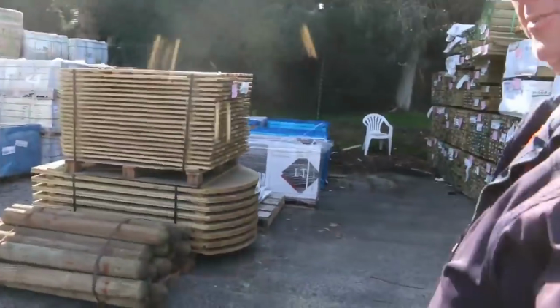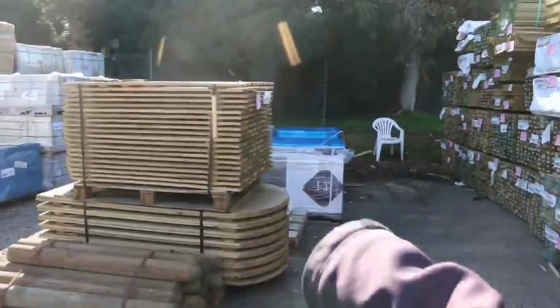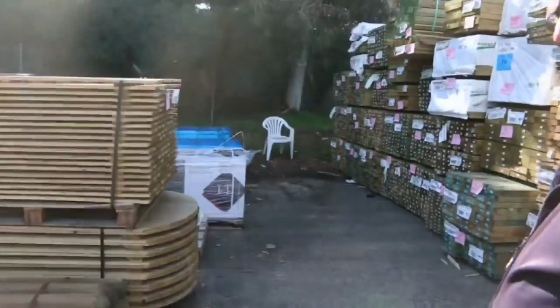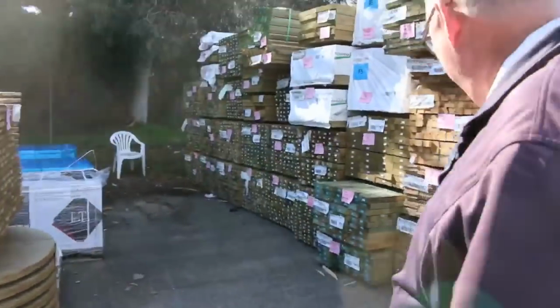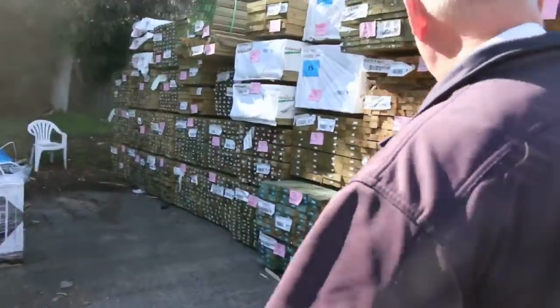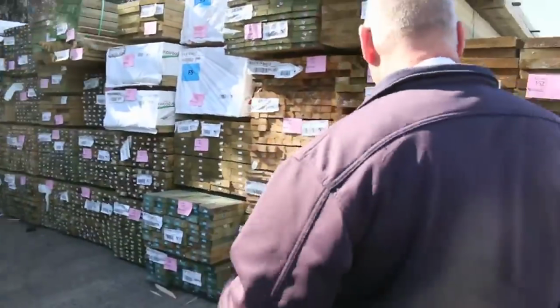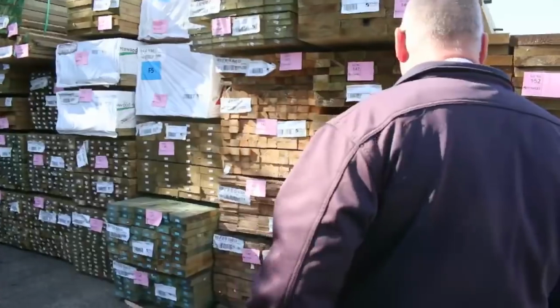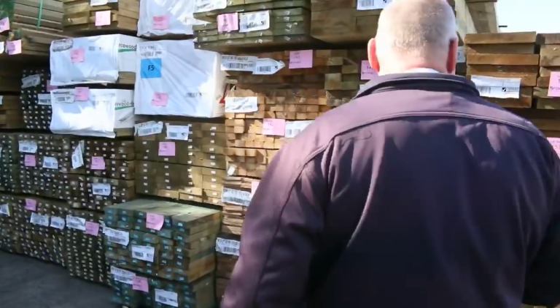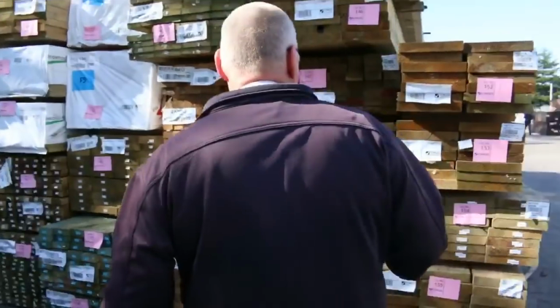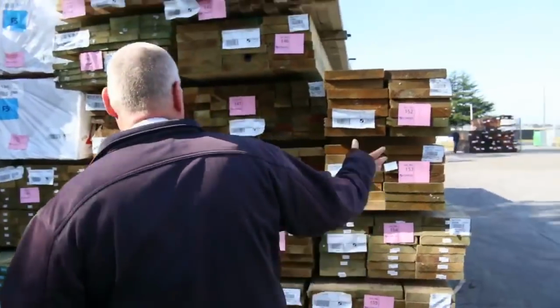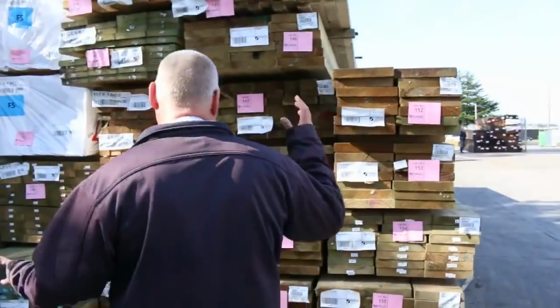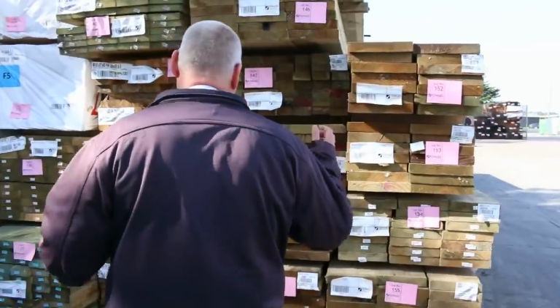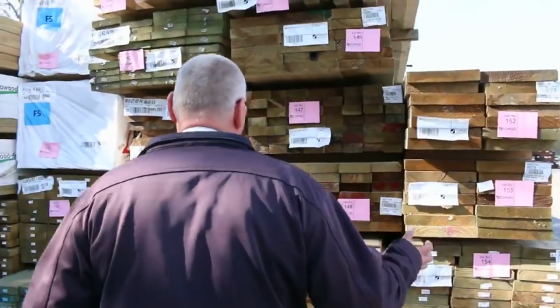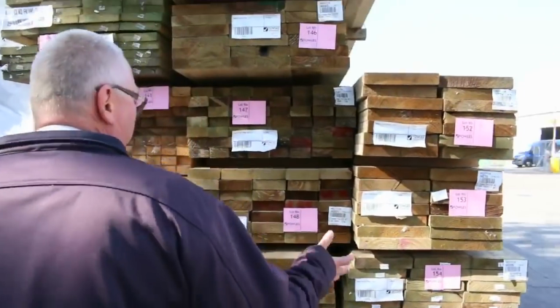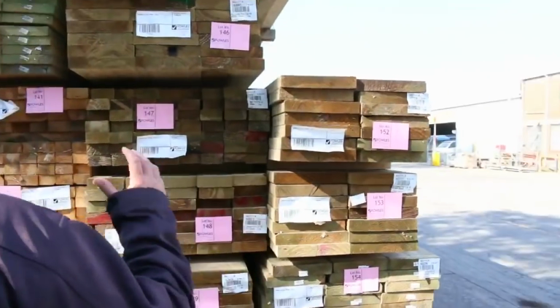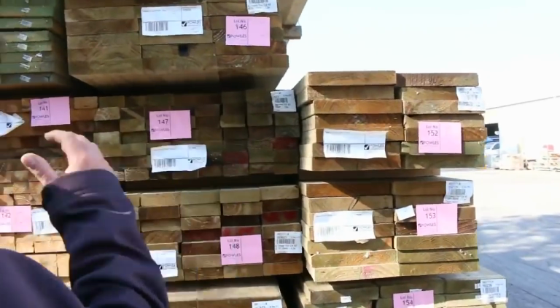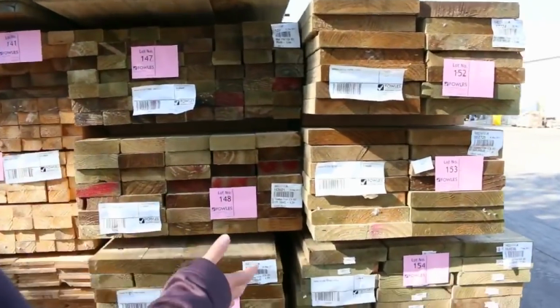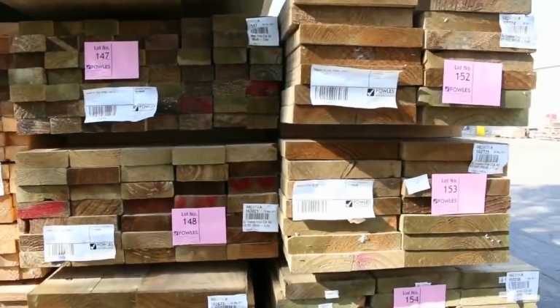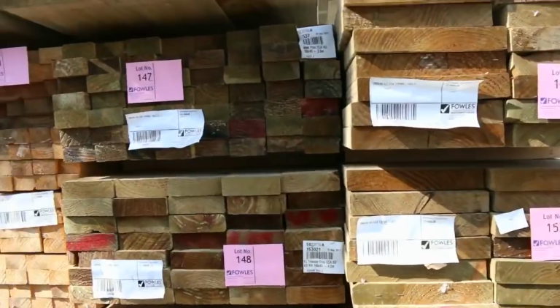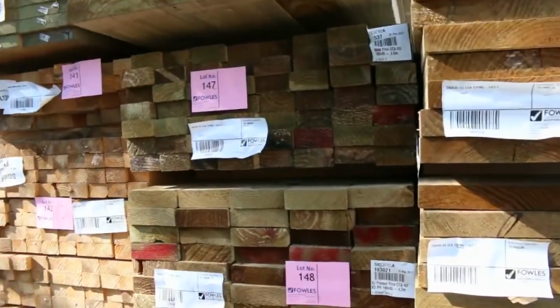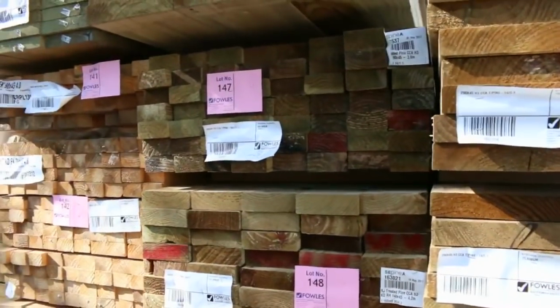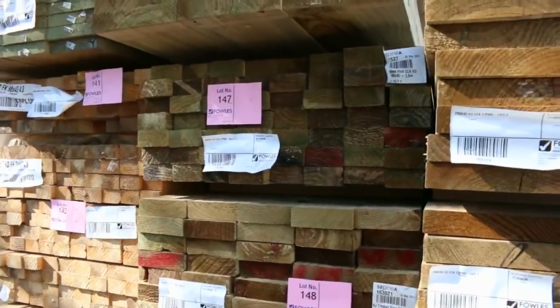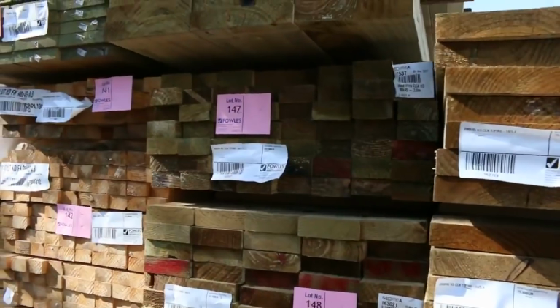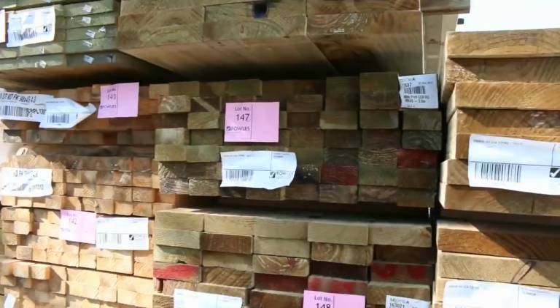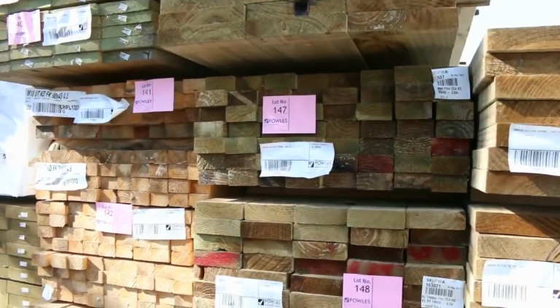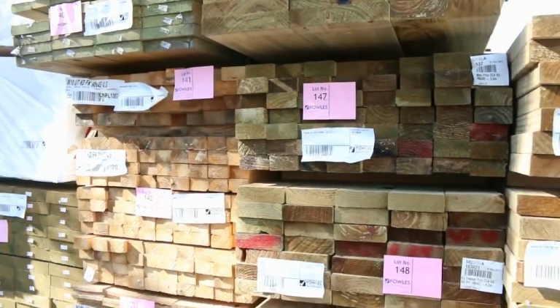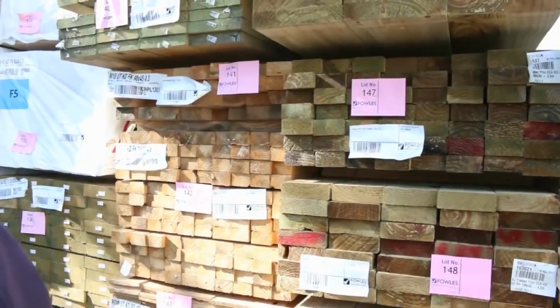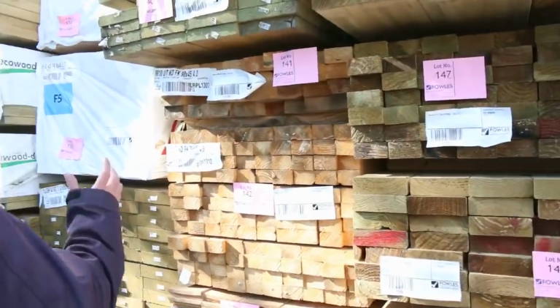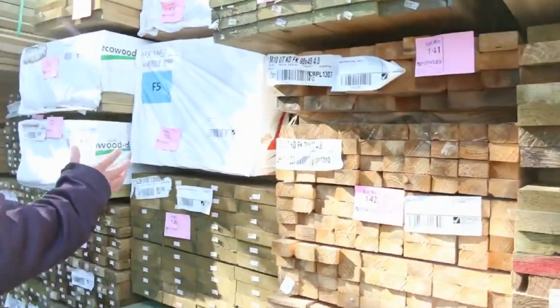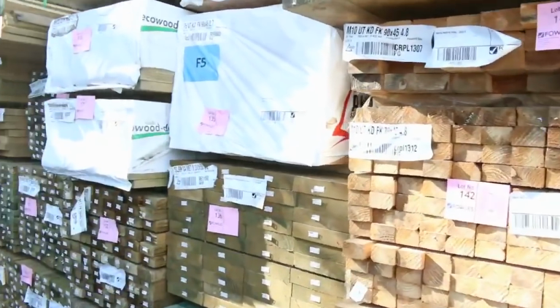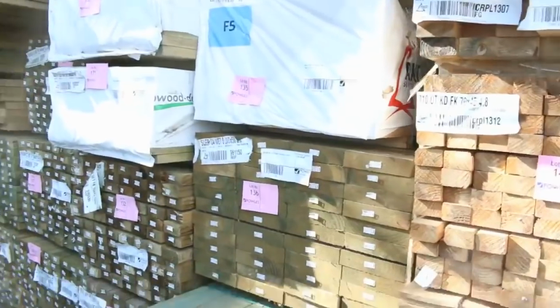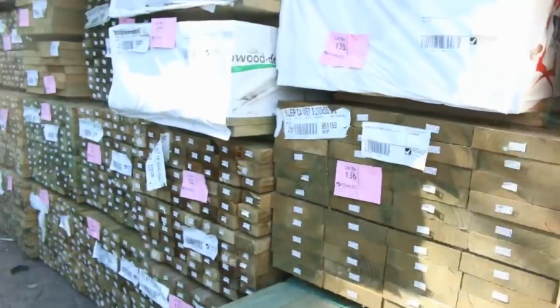F7 and M10 treated pine — absolutely sensational stock. Heaps and heaps of treated pine in all the sizes: 290x45, 240x45, 140x45, 90x45, amongst all others there. Big heaps of stock as you can see.